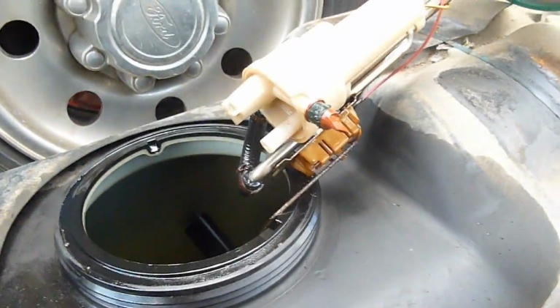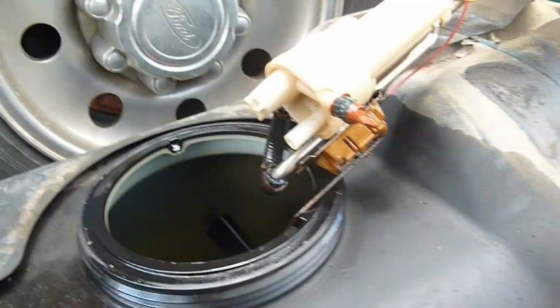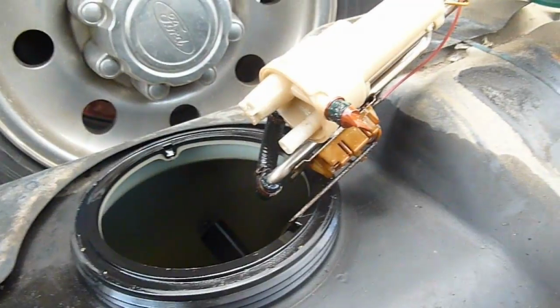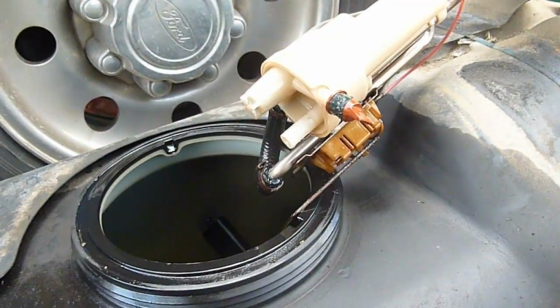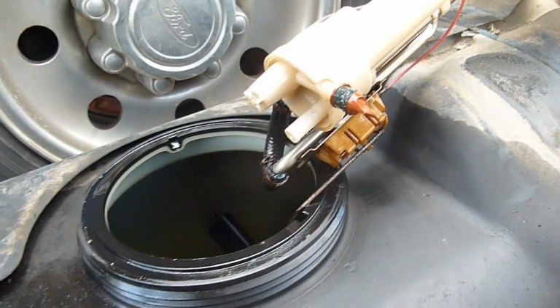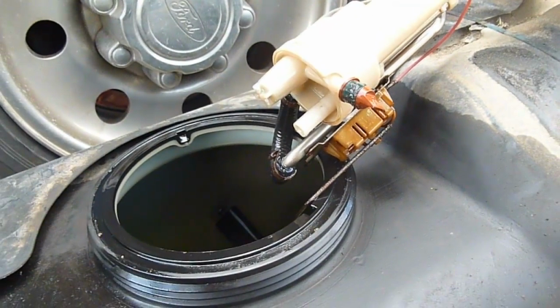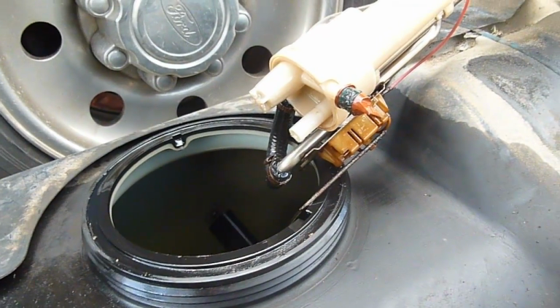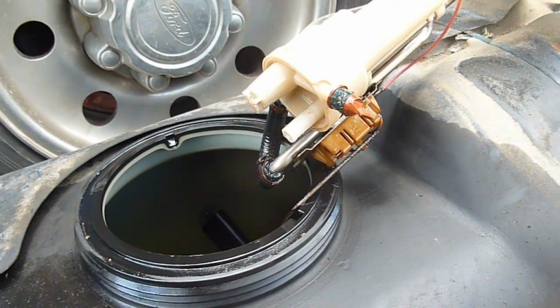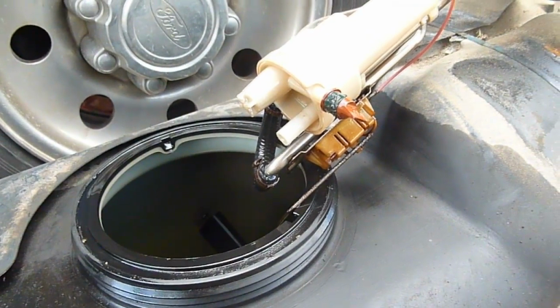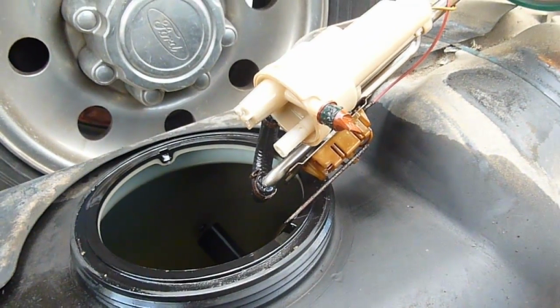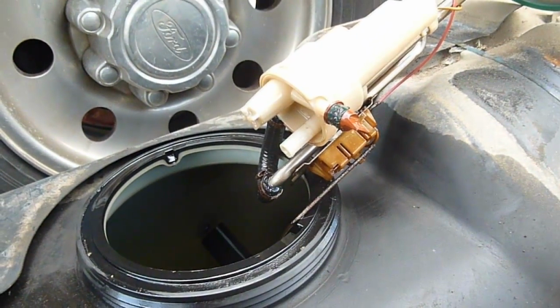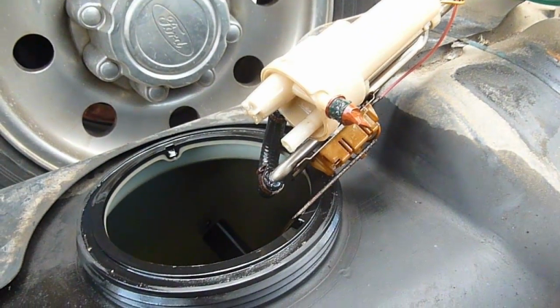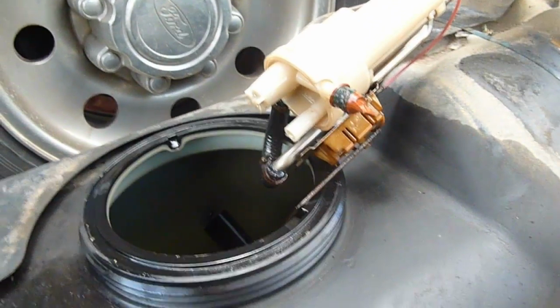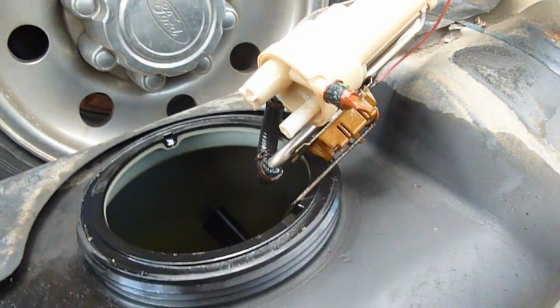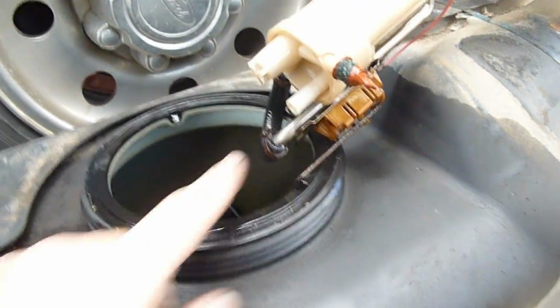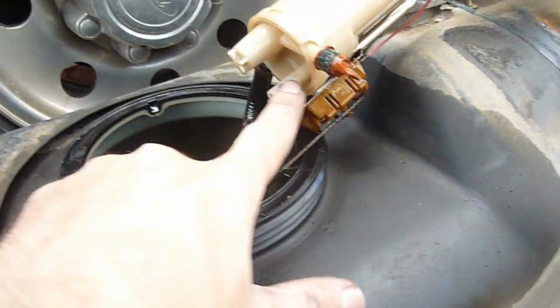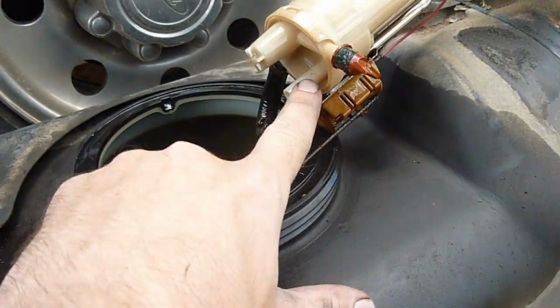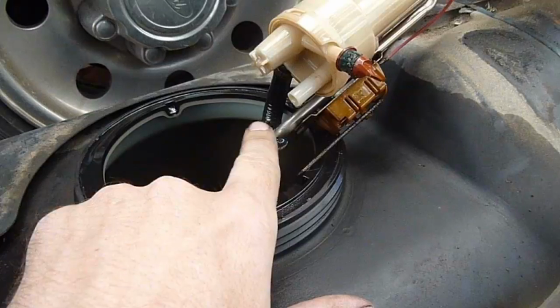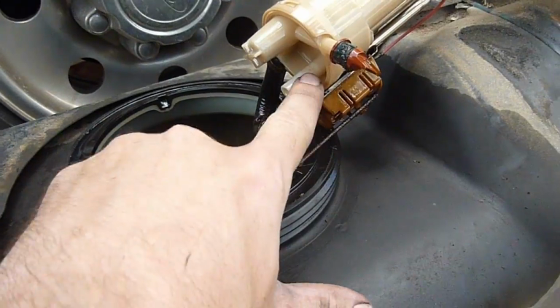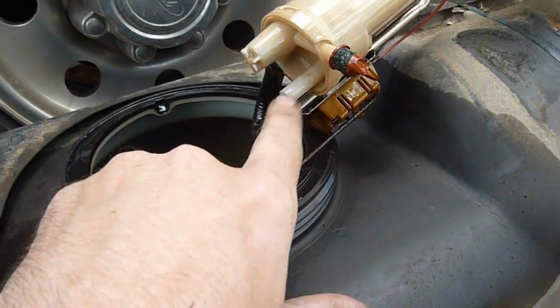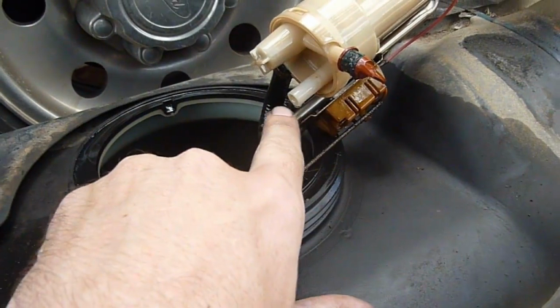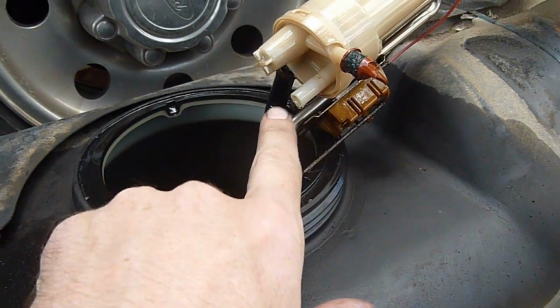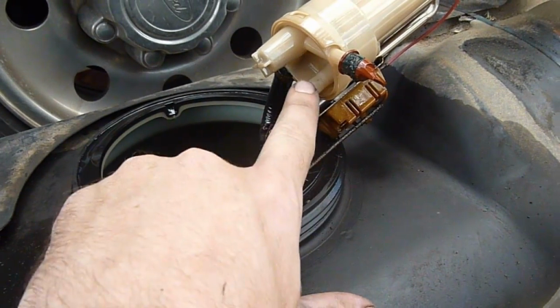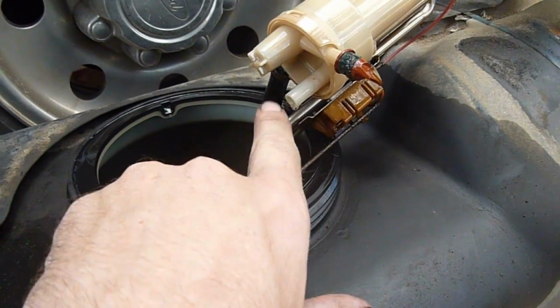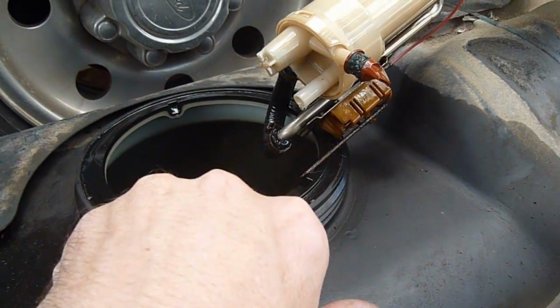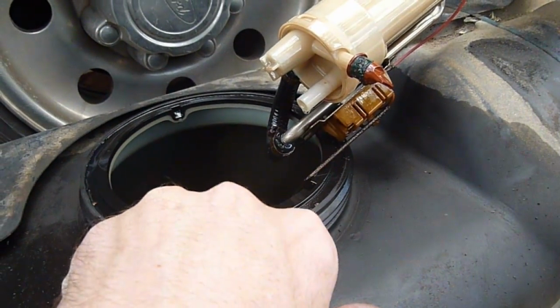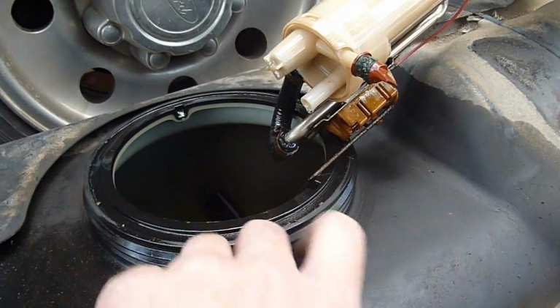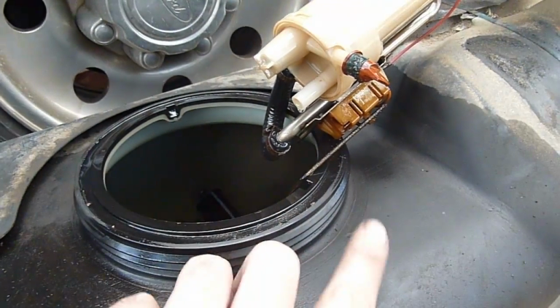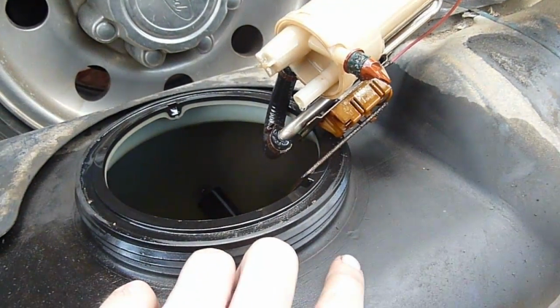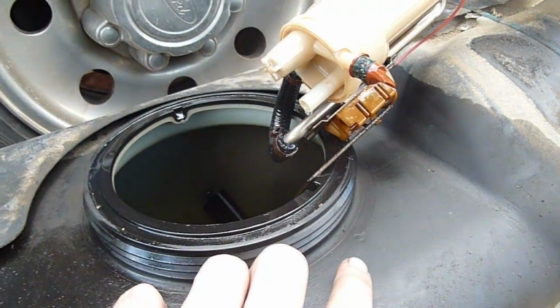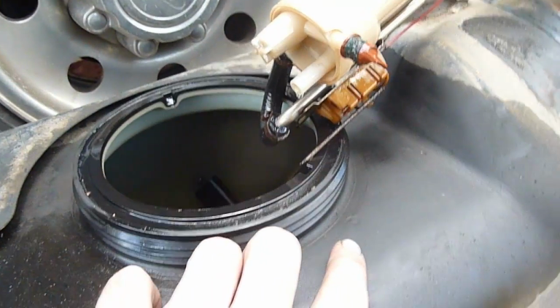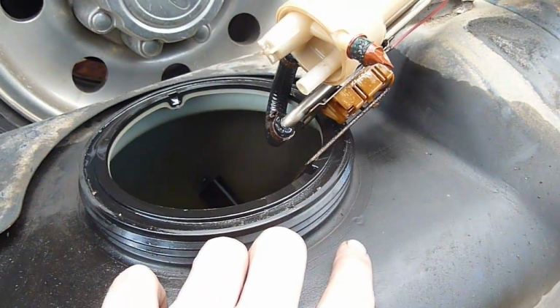We've pulled it off, and we can tell right away what the problem is with our fuel sending unit. The intake with the screen on it just completely fell out. I'm going to have to fish that out of the tank.